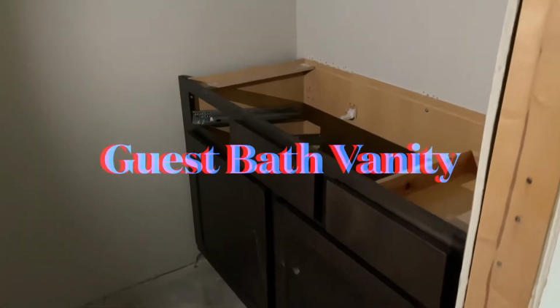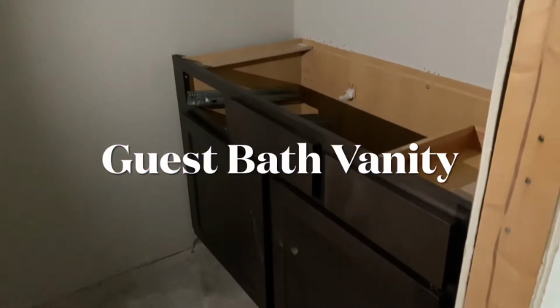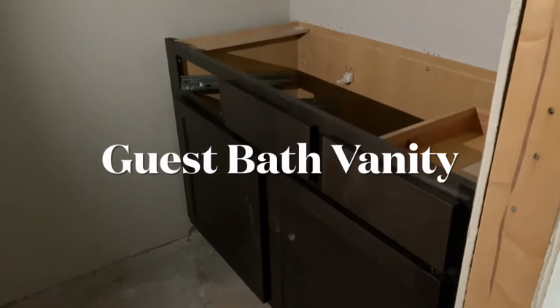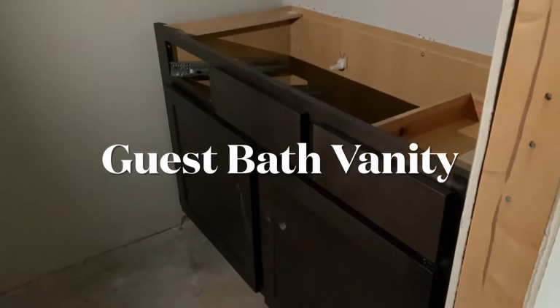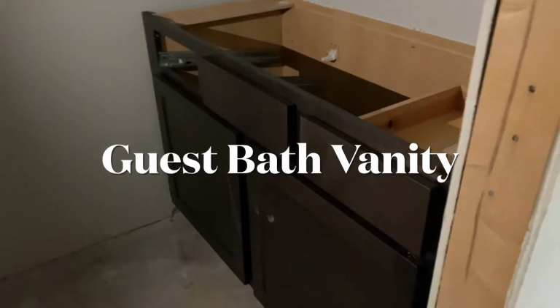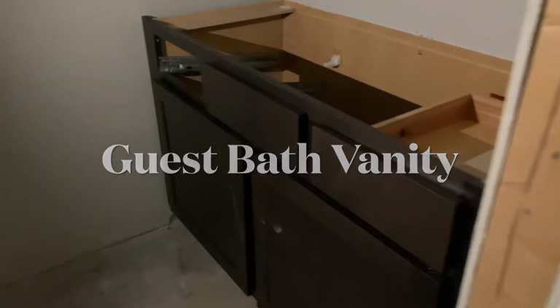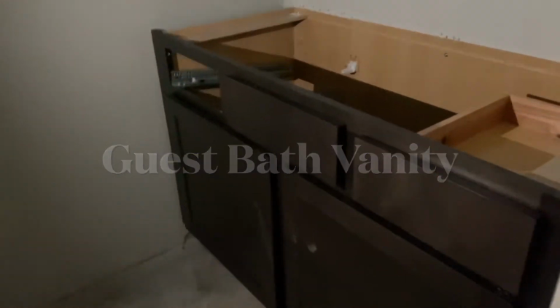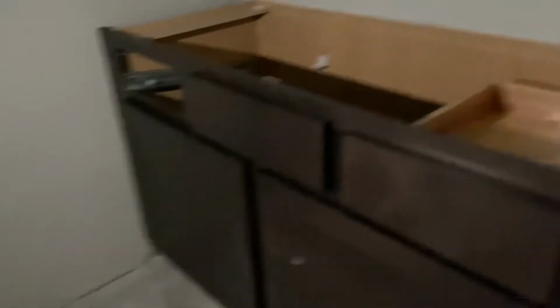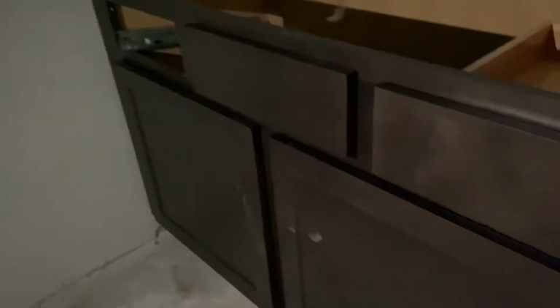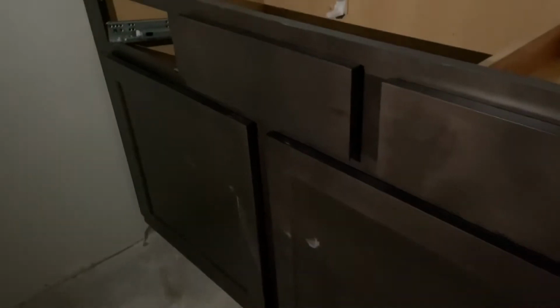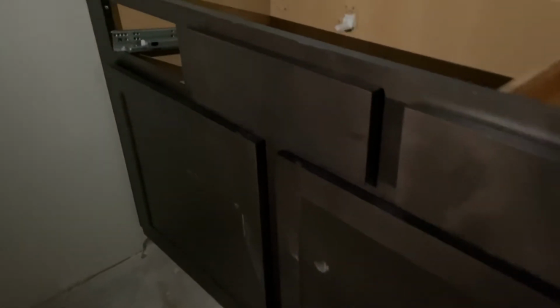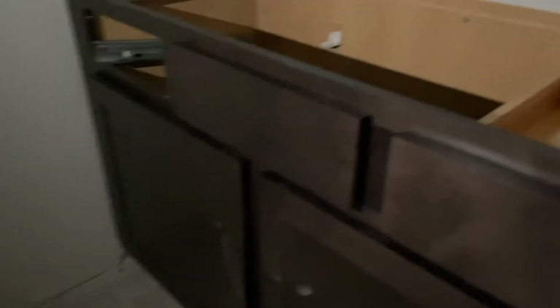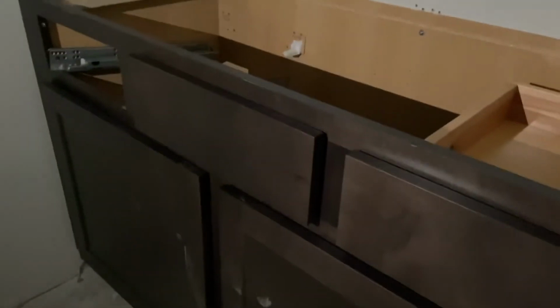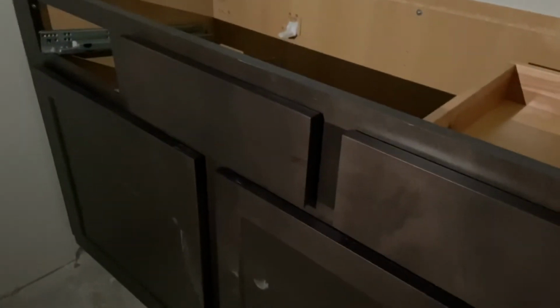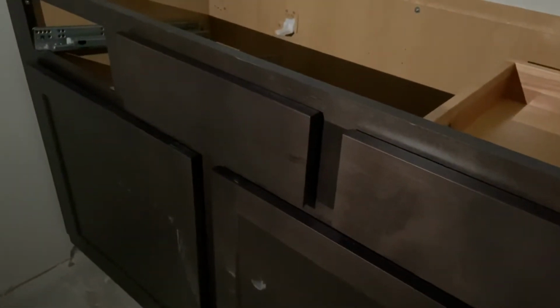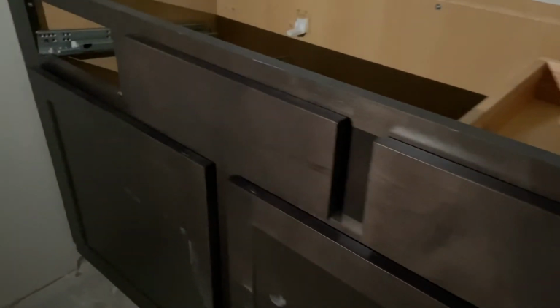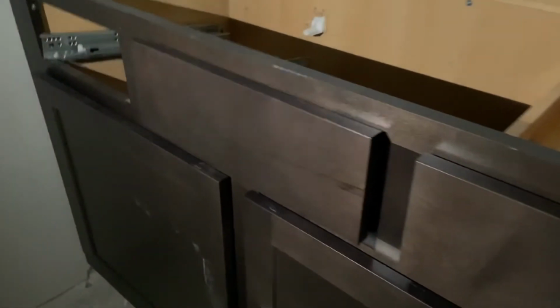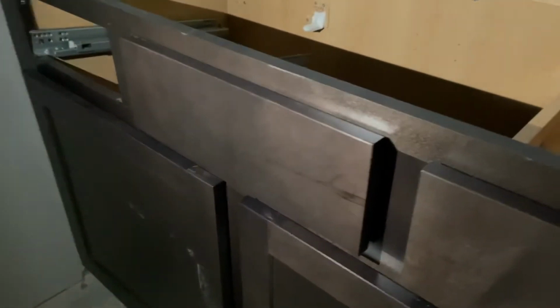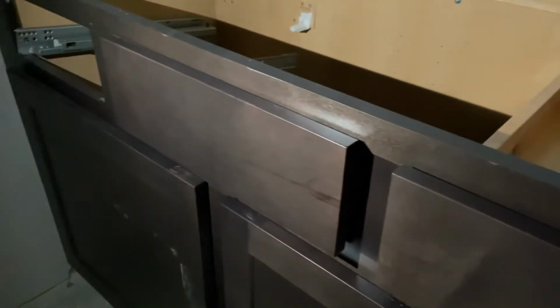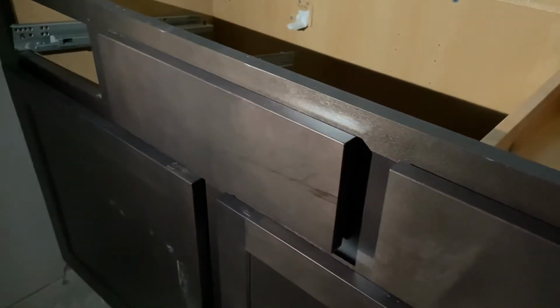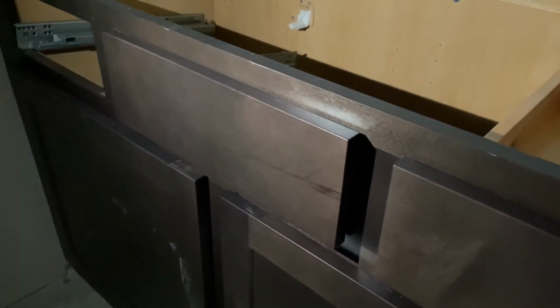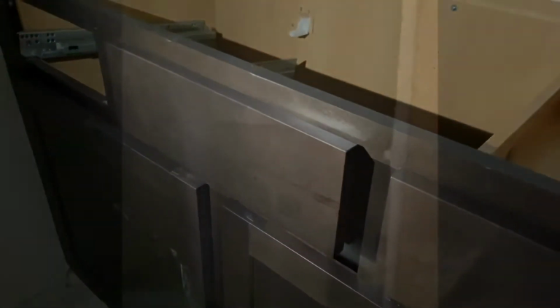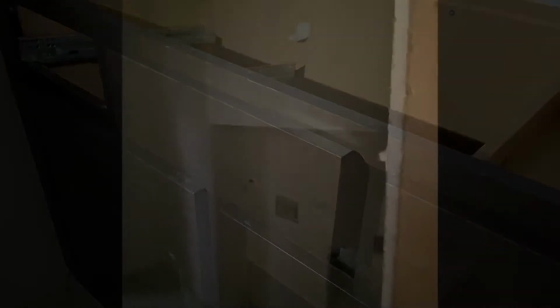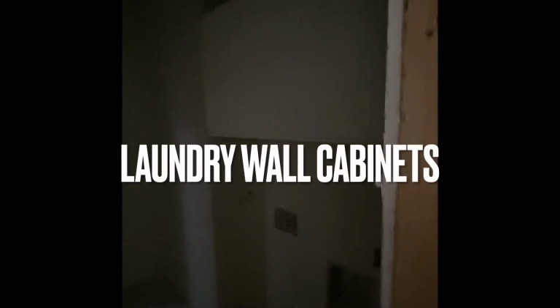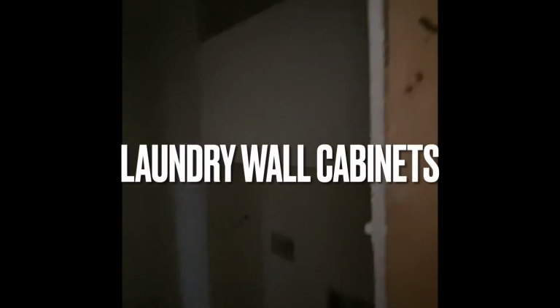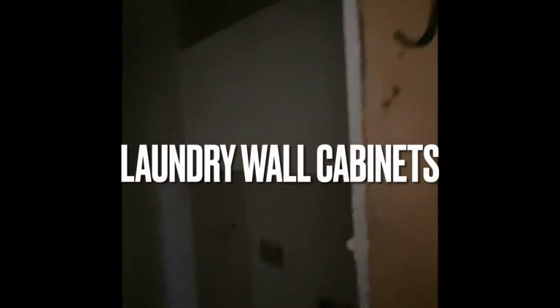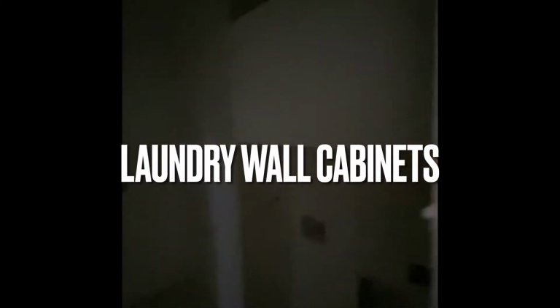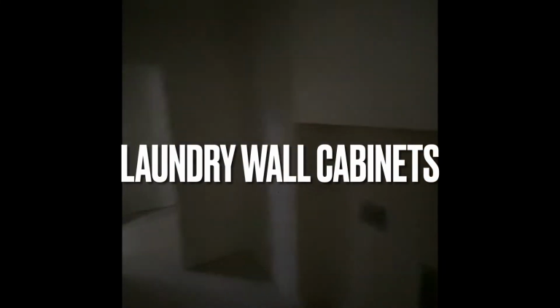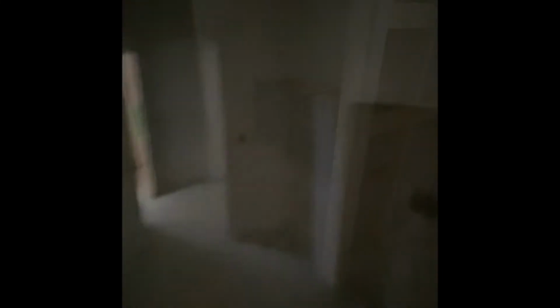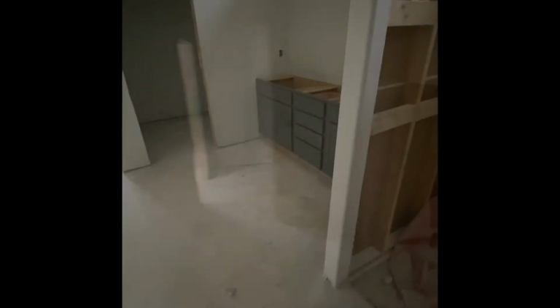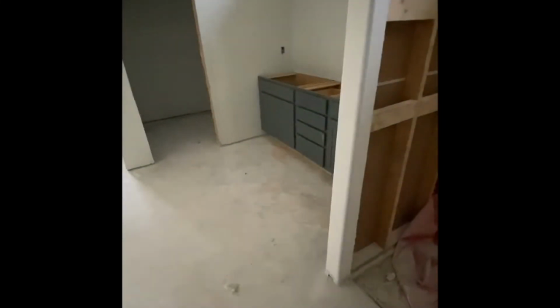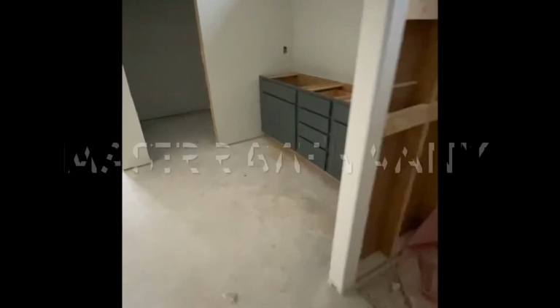Guest bath. Get it up close, get the light up close. Sorry it's so dark. Master bathroom.